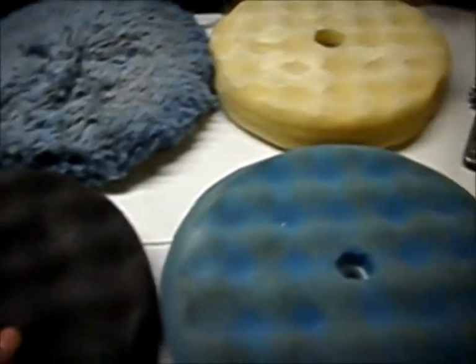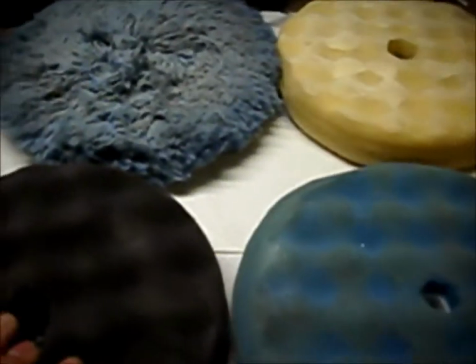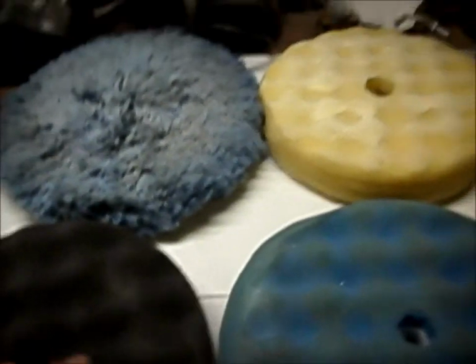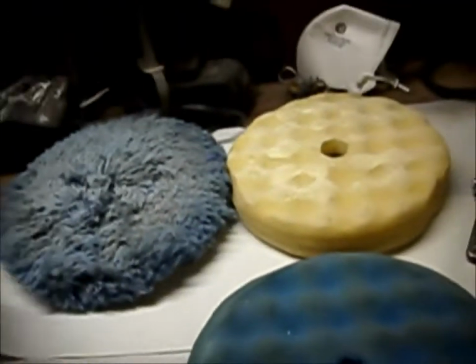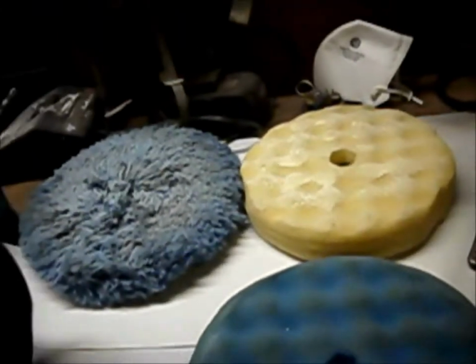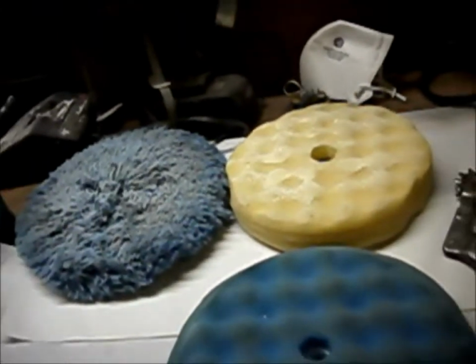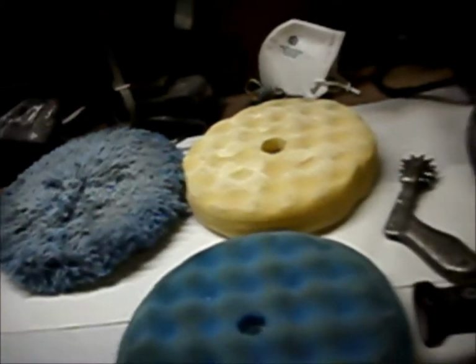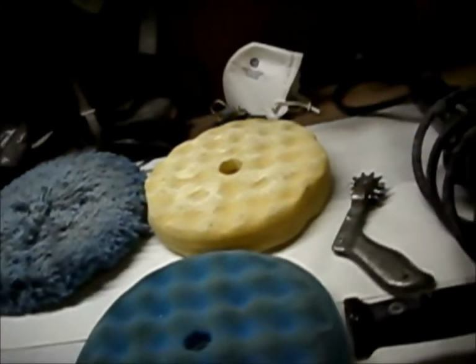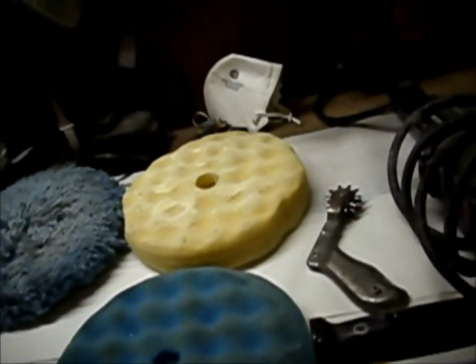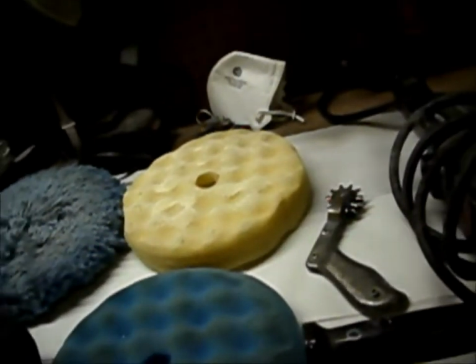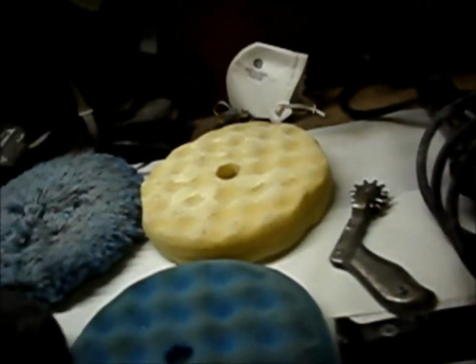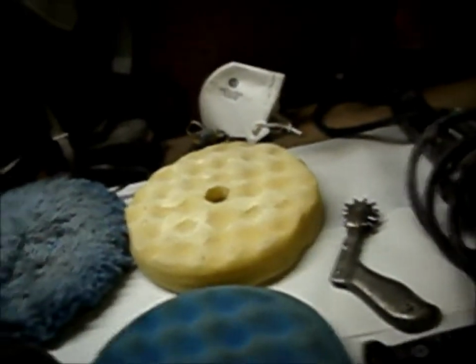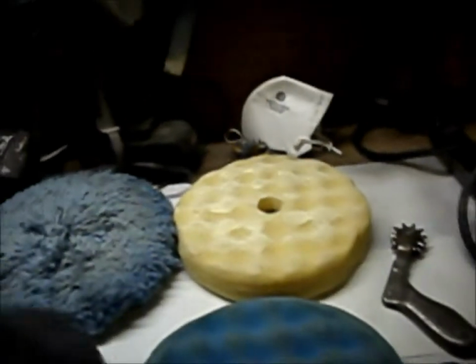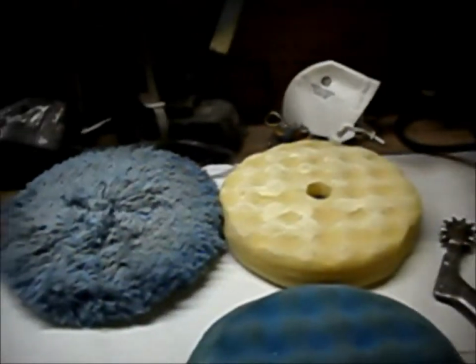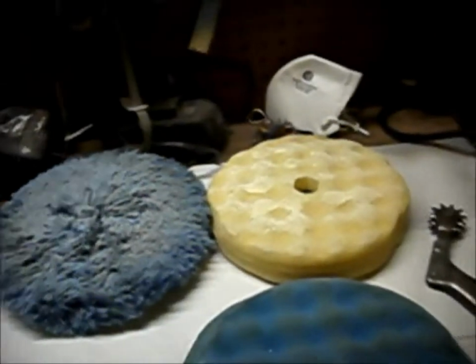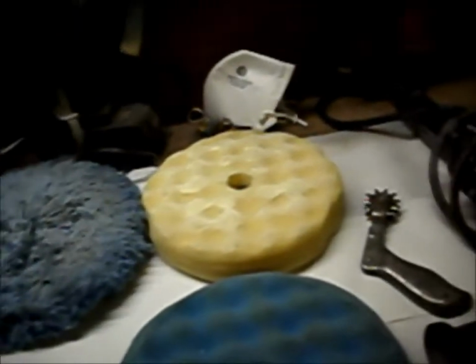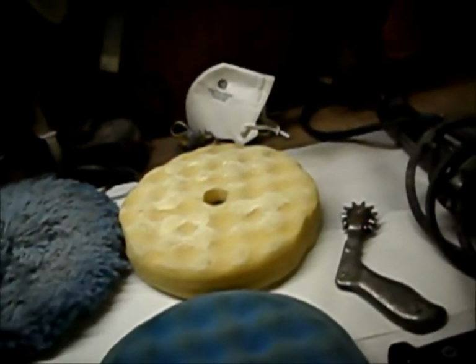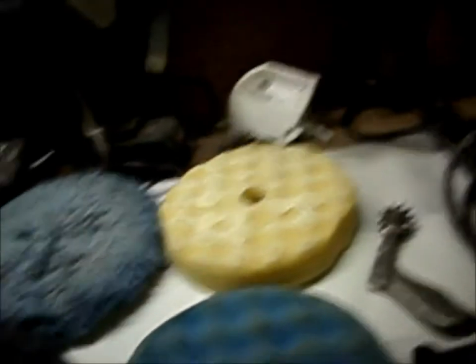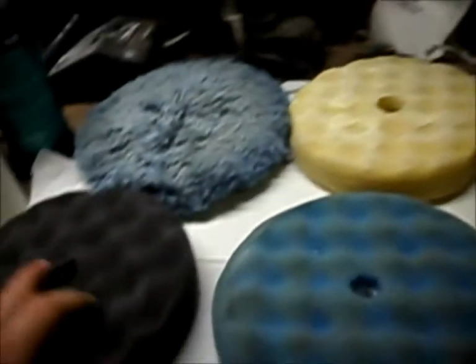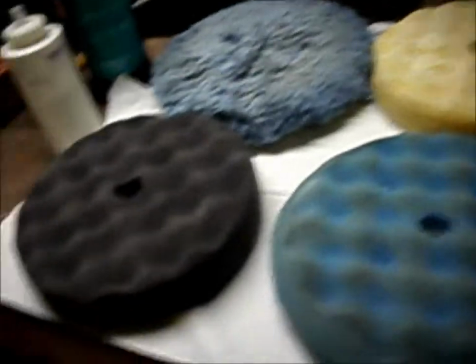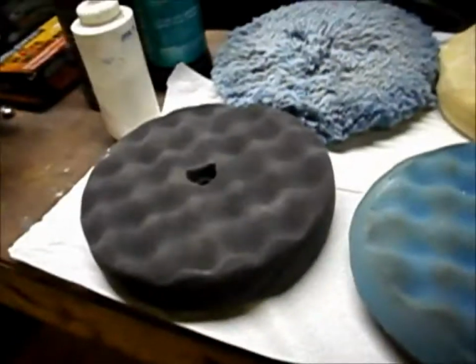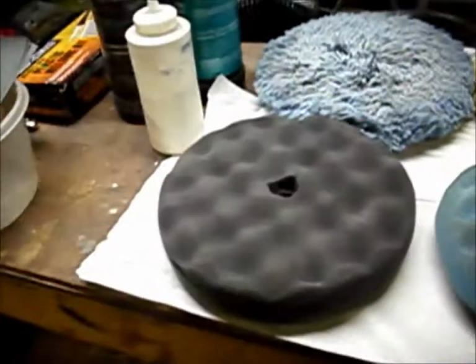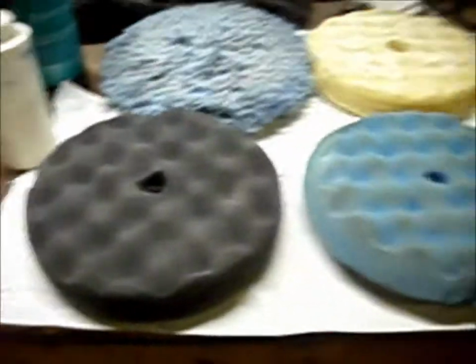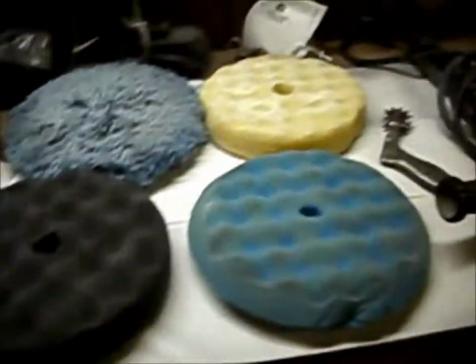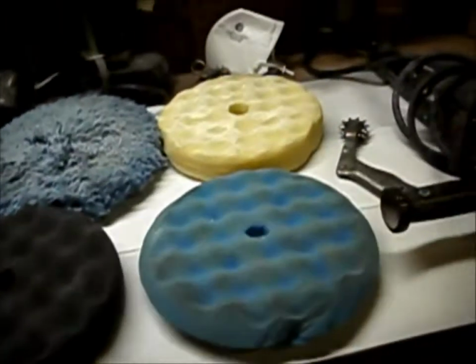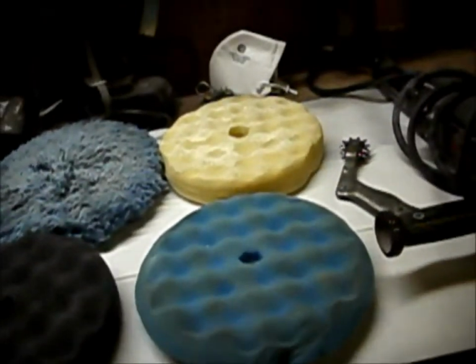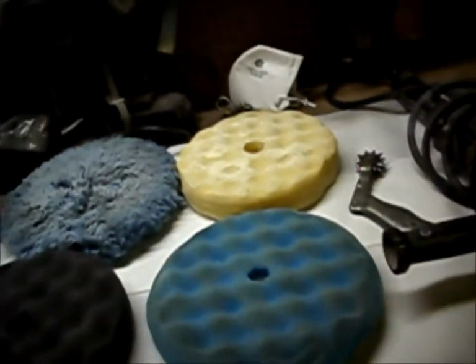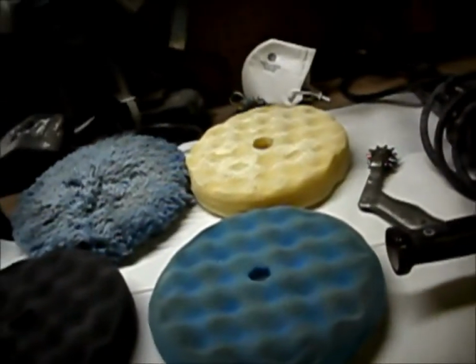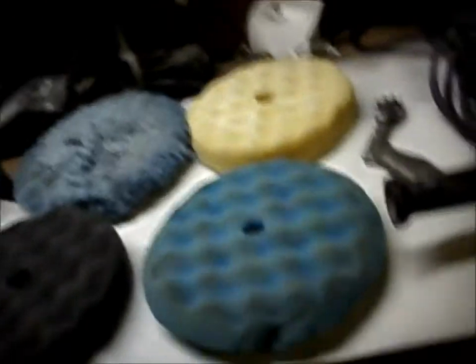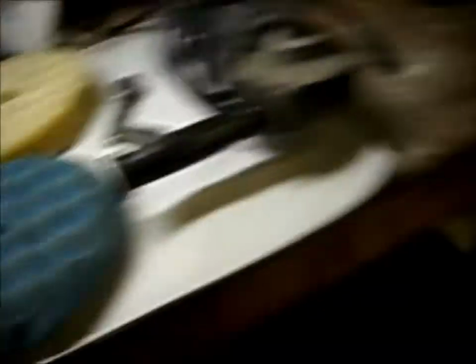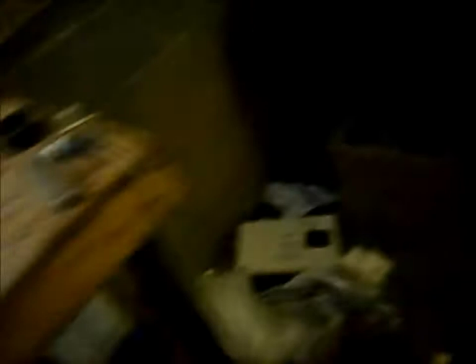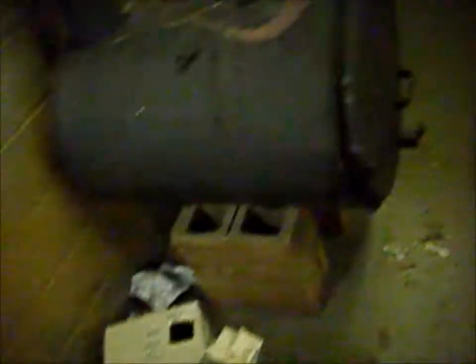If that's a collision job, that's all it gets, and then I'll start my buffing process. If I want it to be really nice, I do 1500 on the DA, and then I'll use the 3000 on the DA.